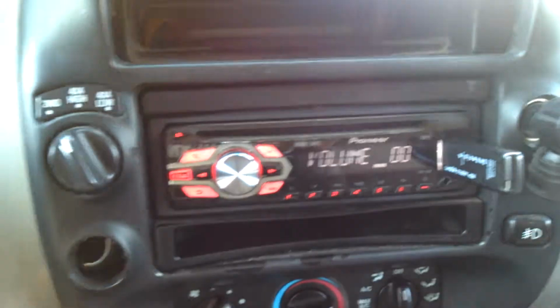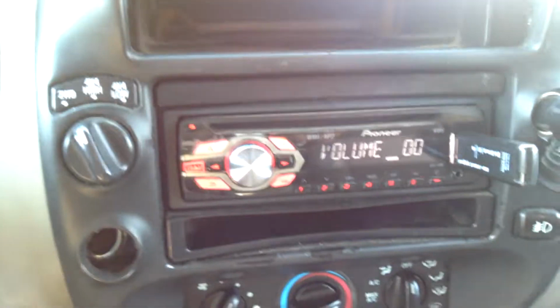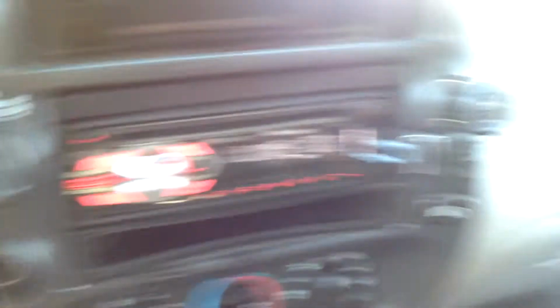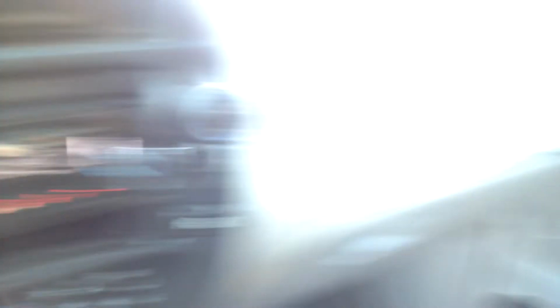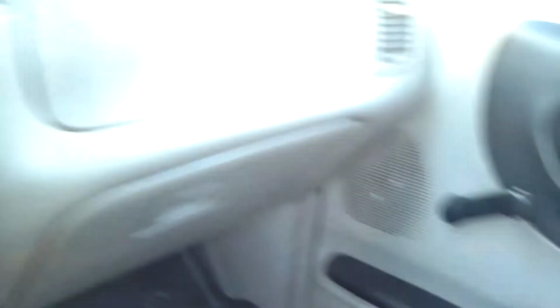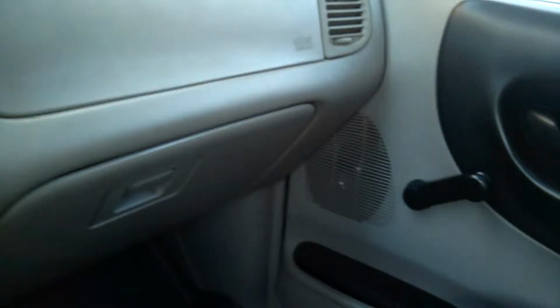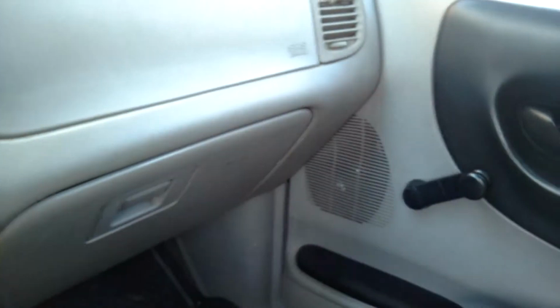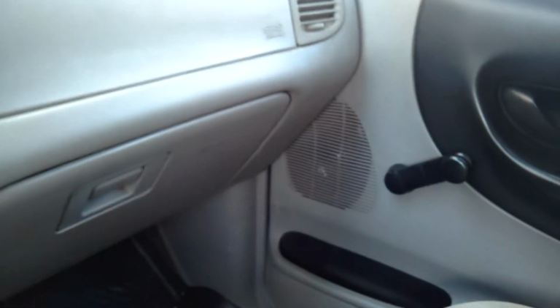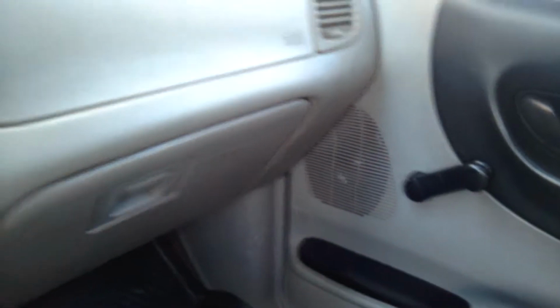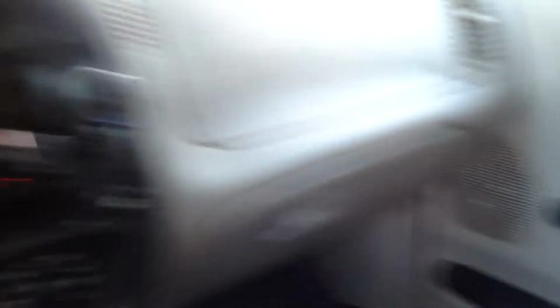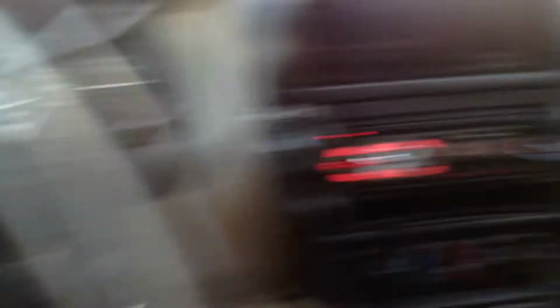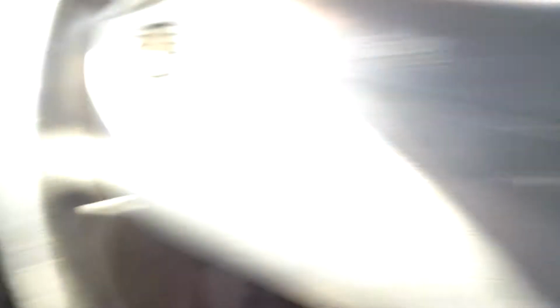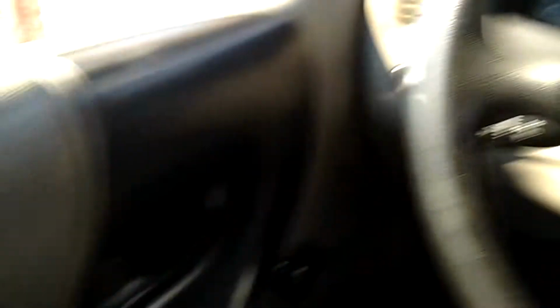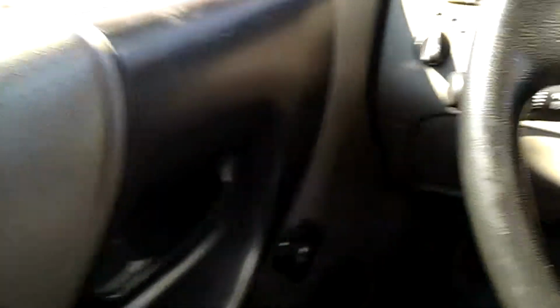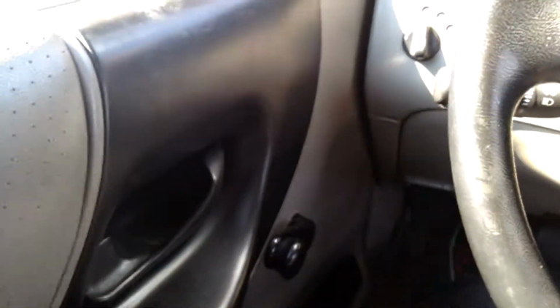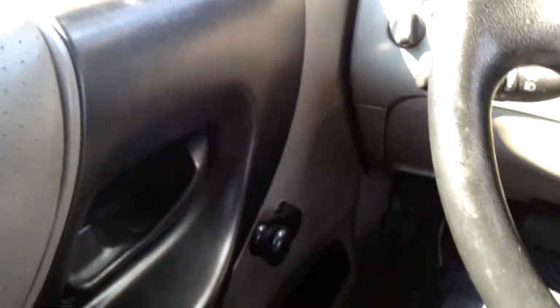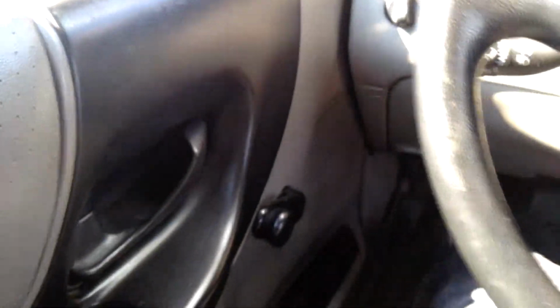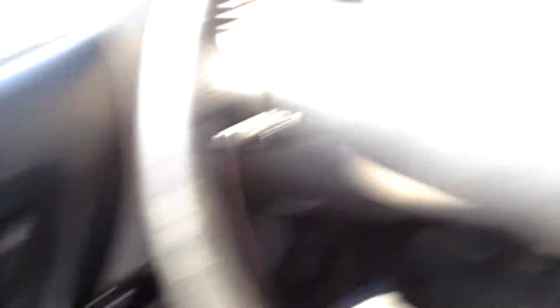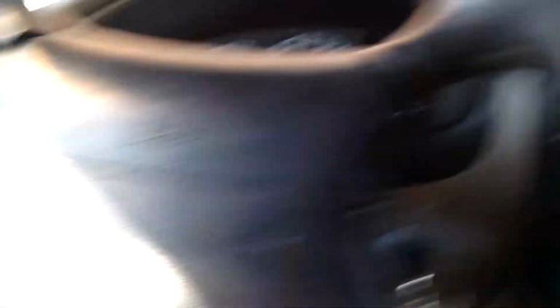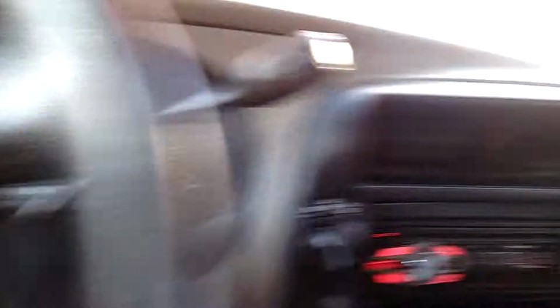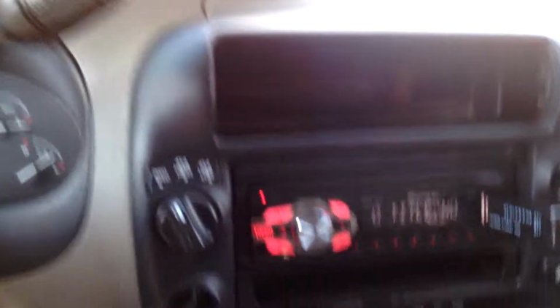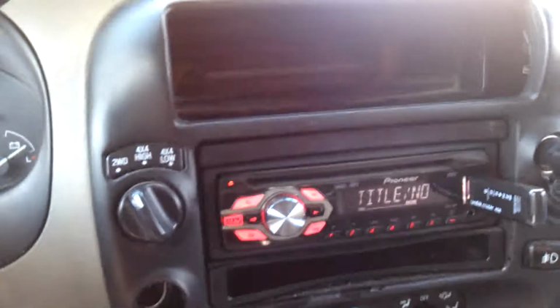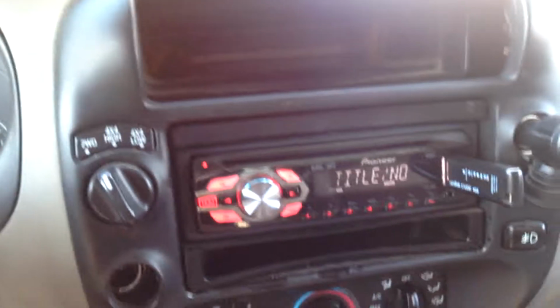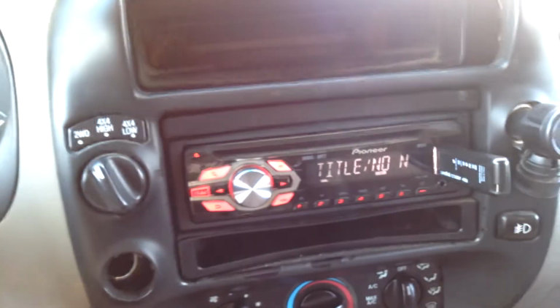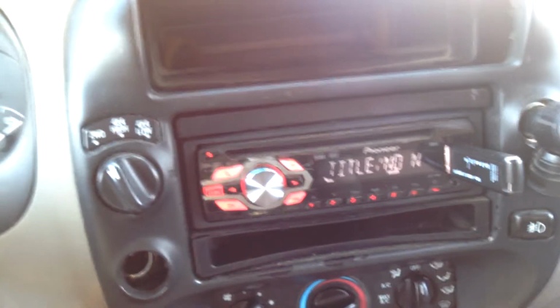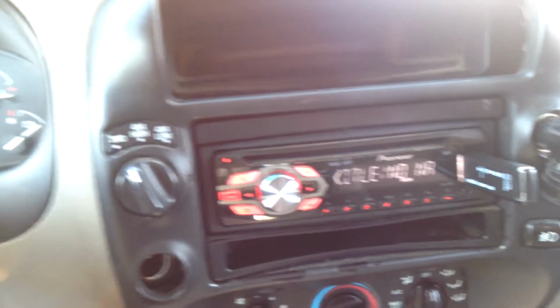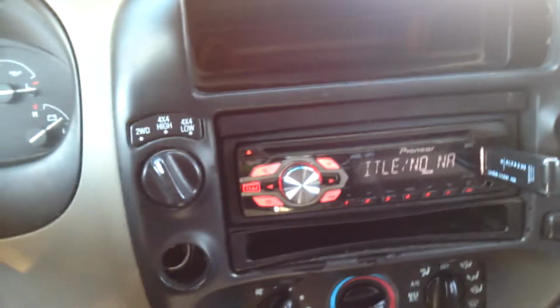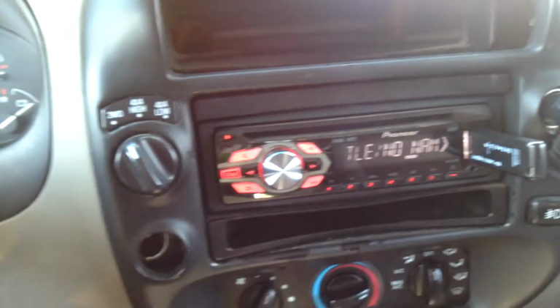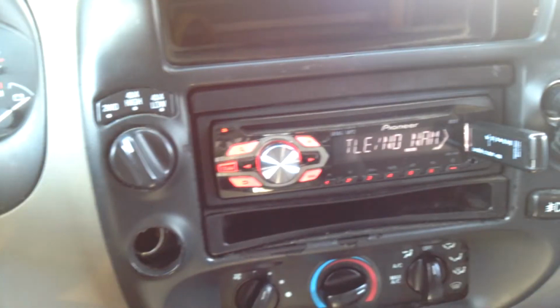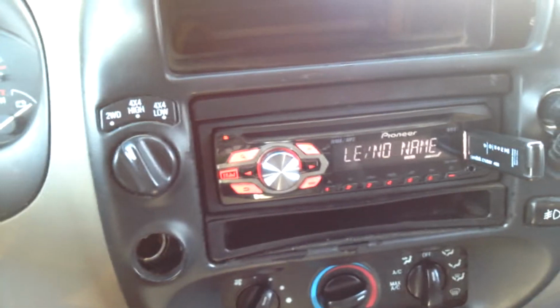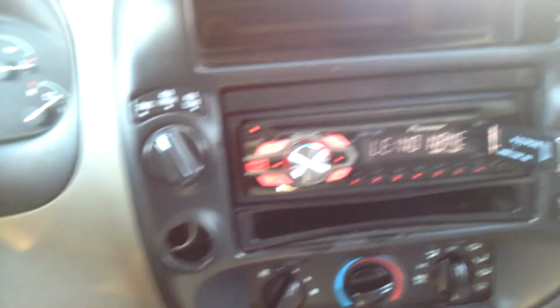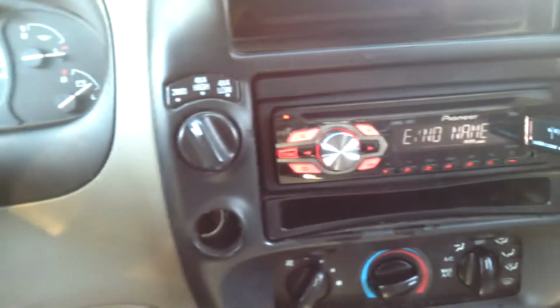For my door speakers, I got two 5x7 Rockford Fosgates. I'll try to find a link for them and put them in the description.